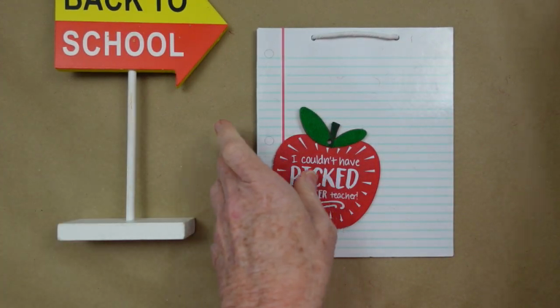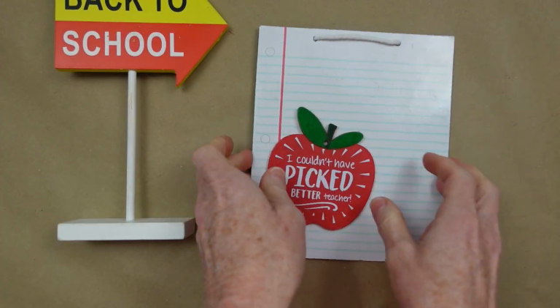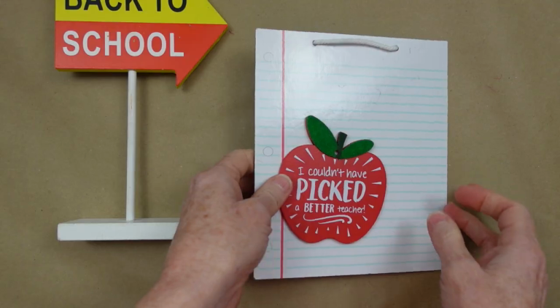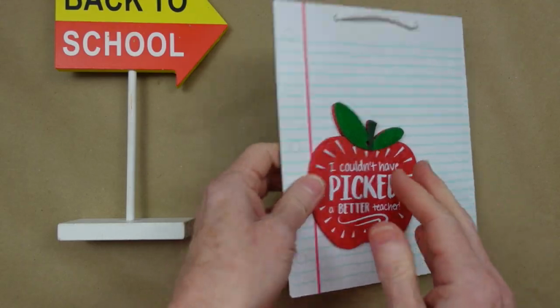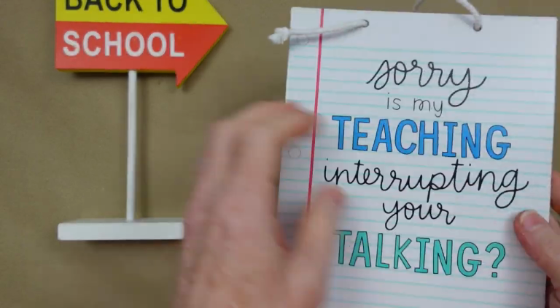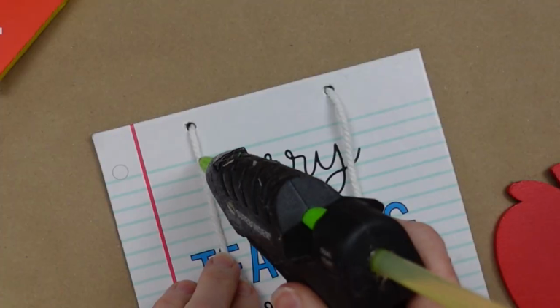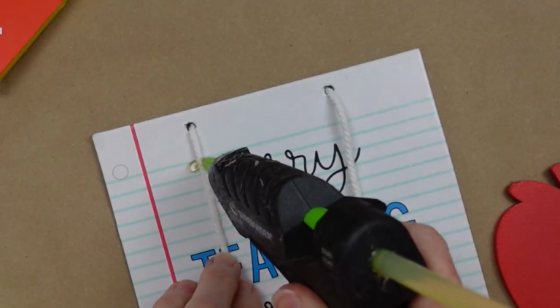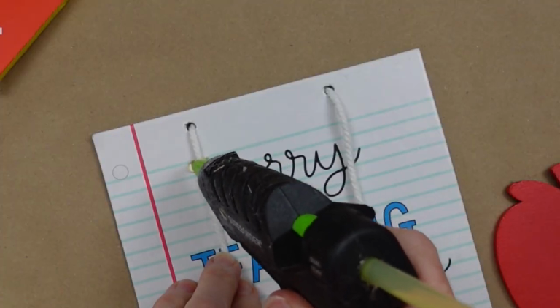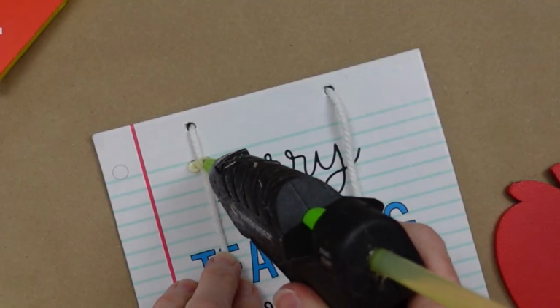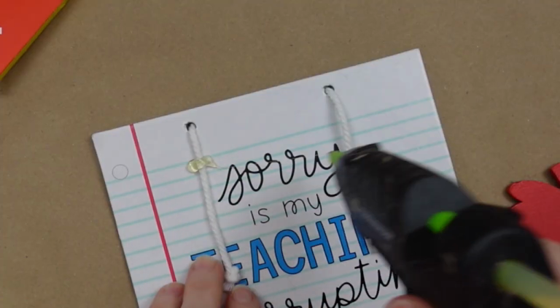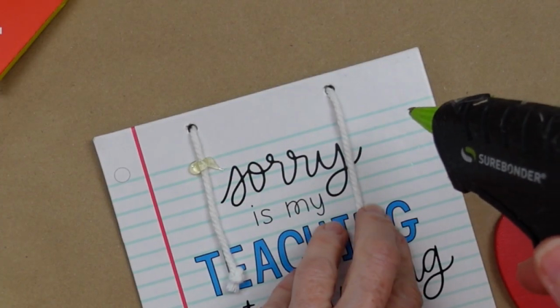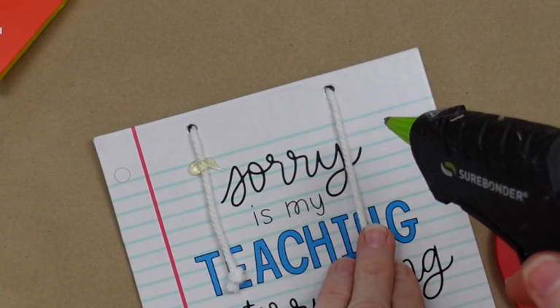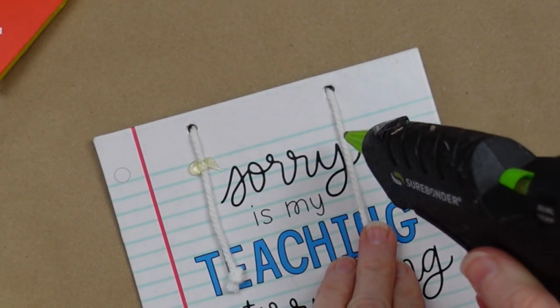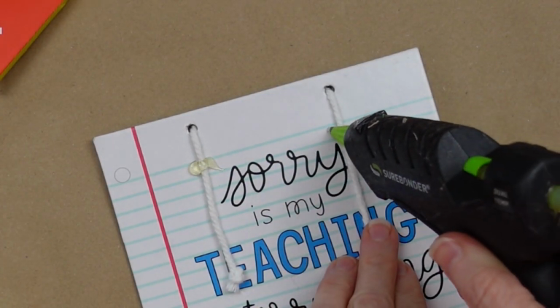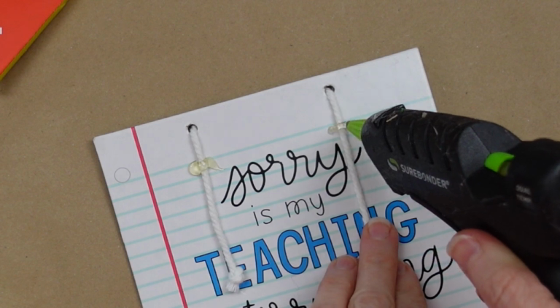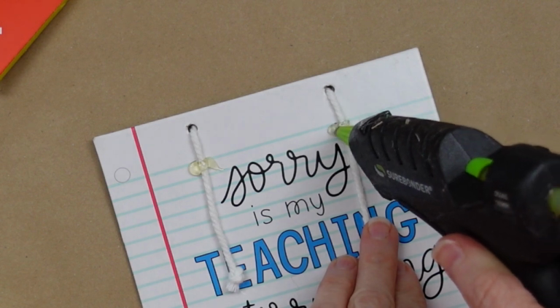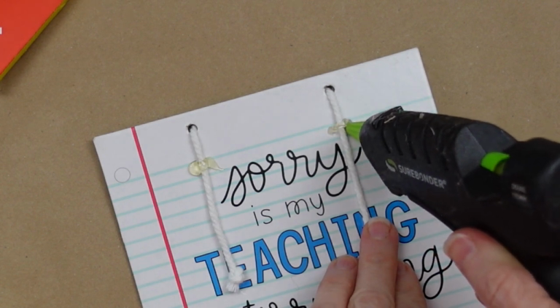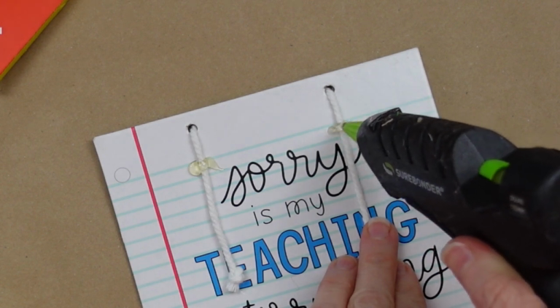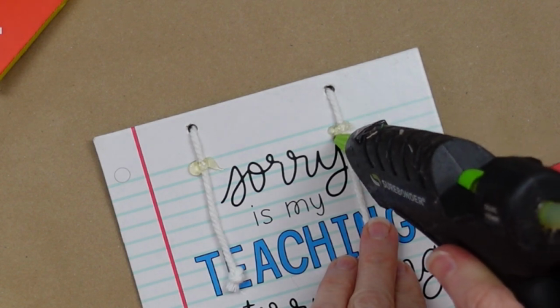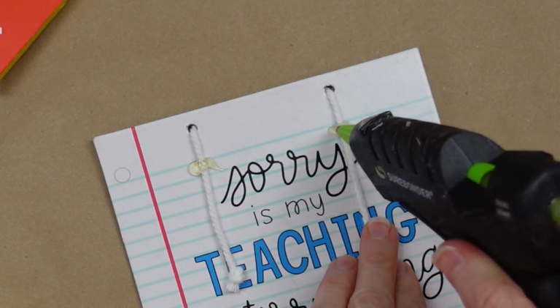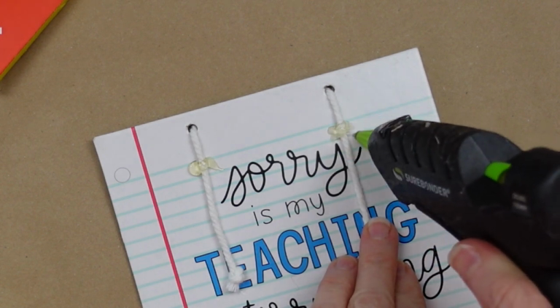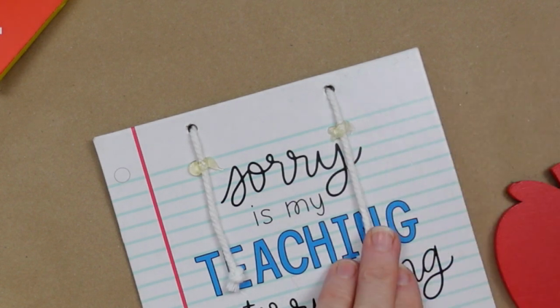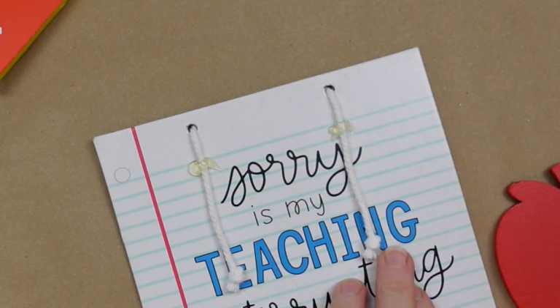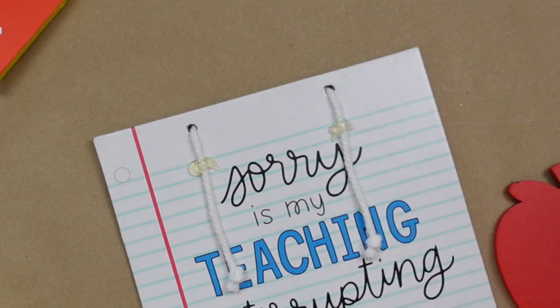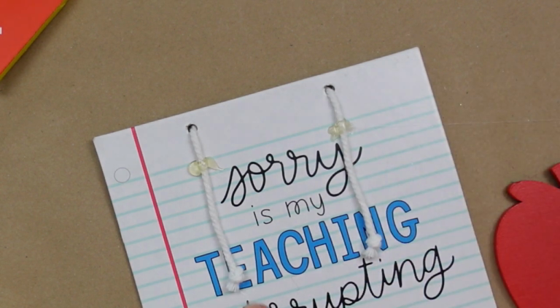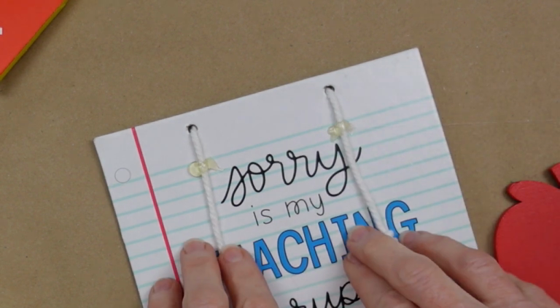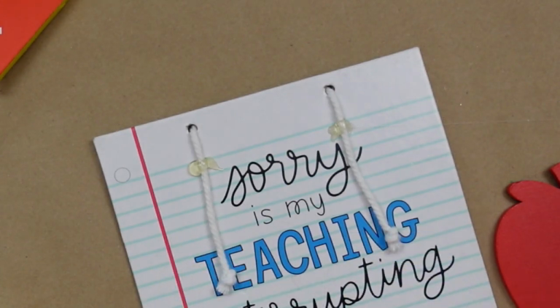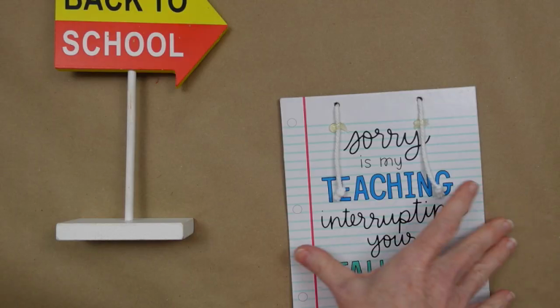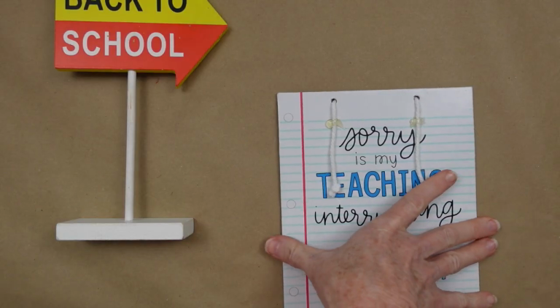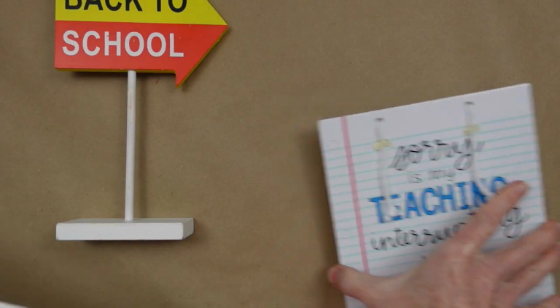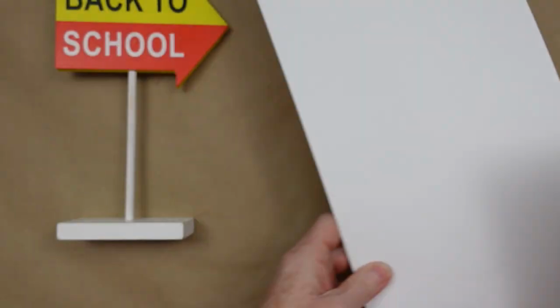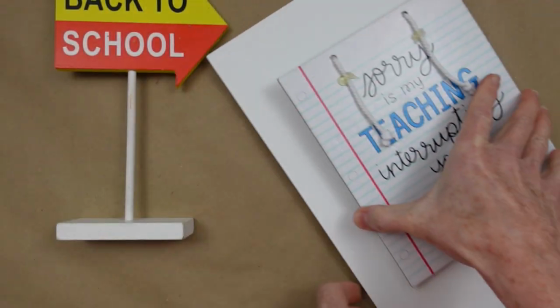I'm going to take some of this red twine, cut it and get it ready. I don't need these long strings hanging down but I do need a little bit of string in the front, so I'm just going to glue them down.